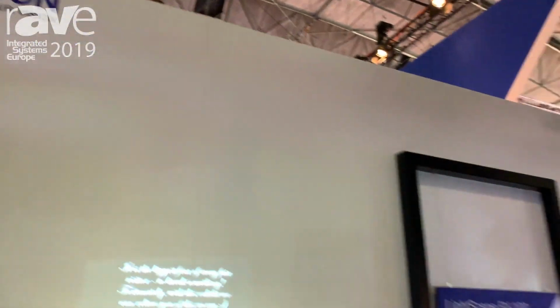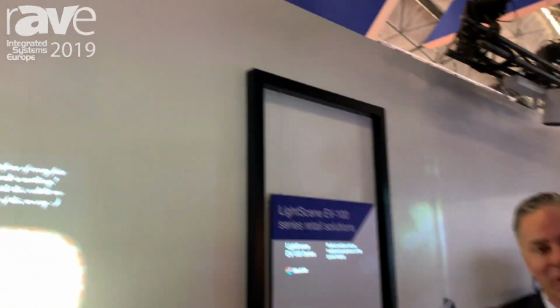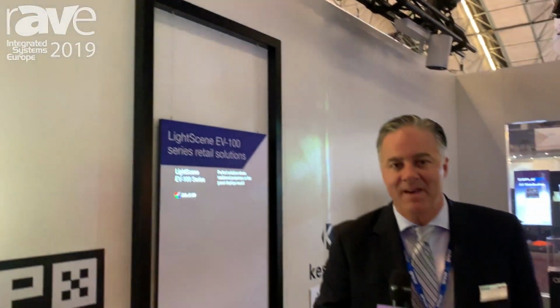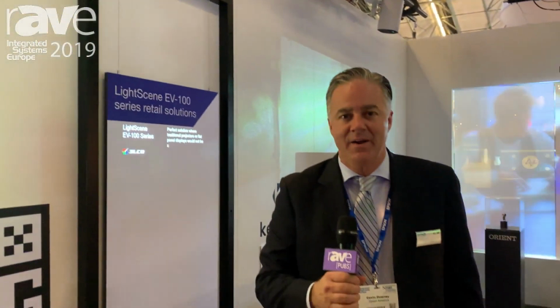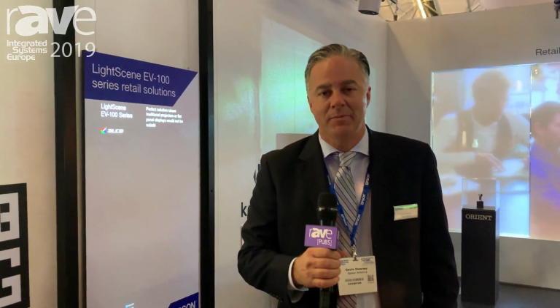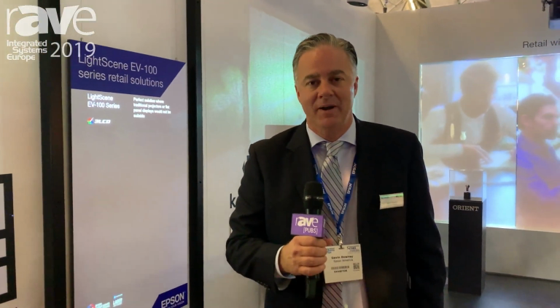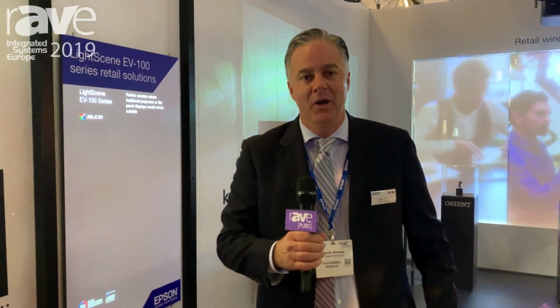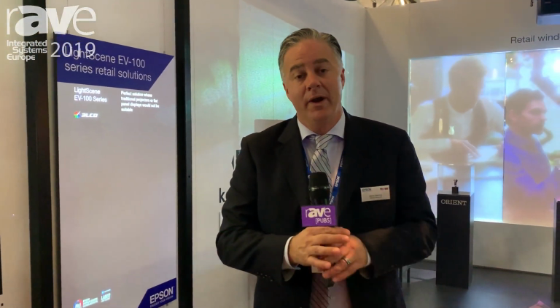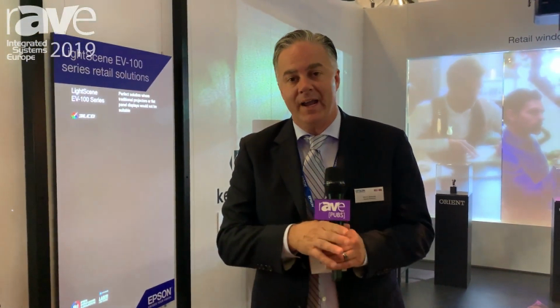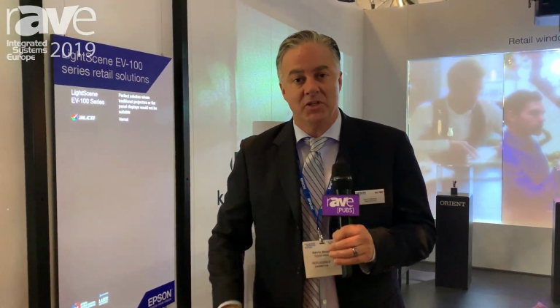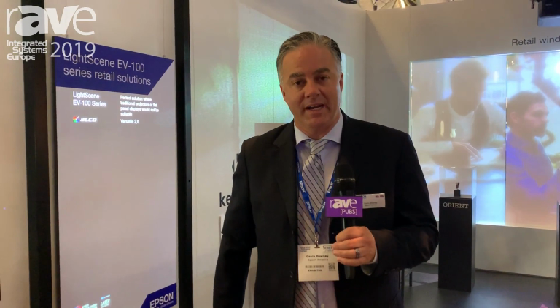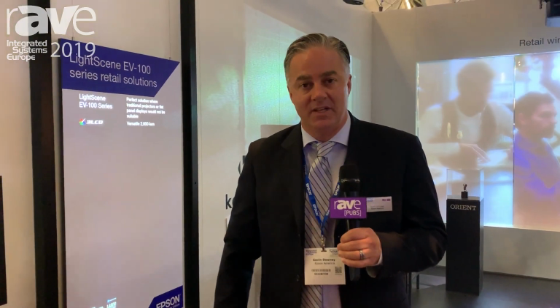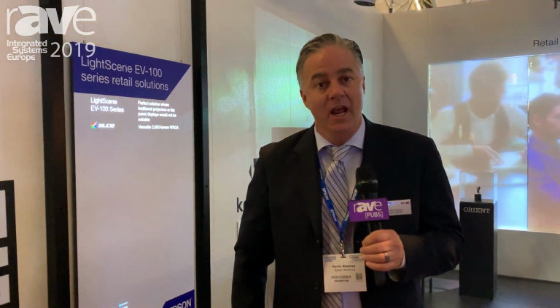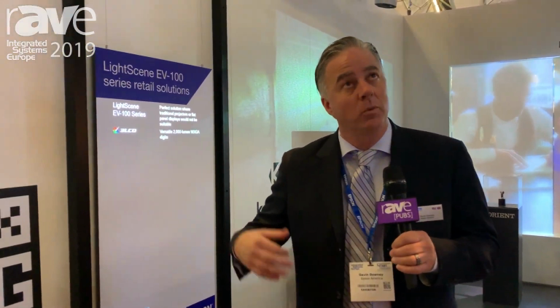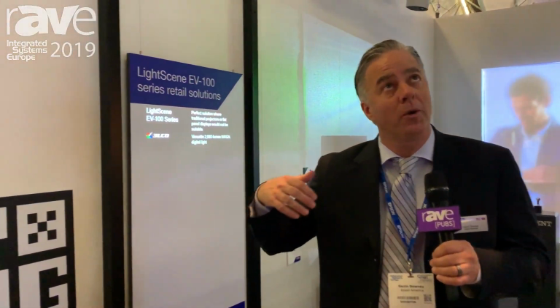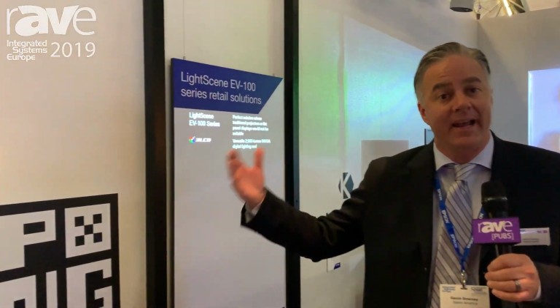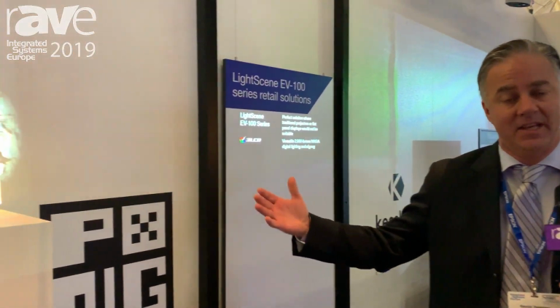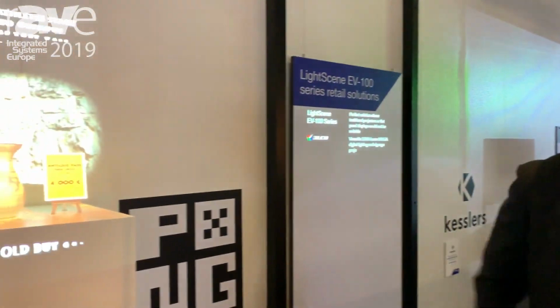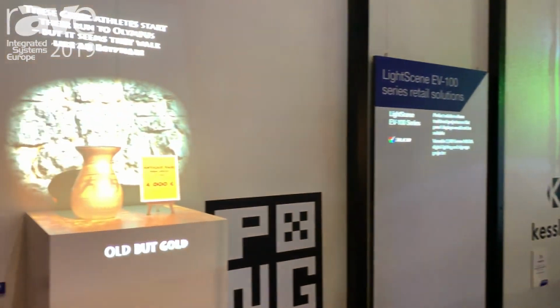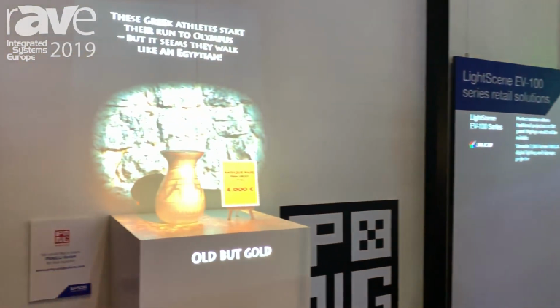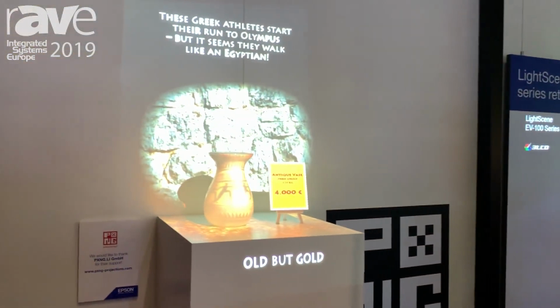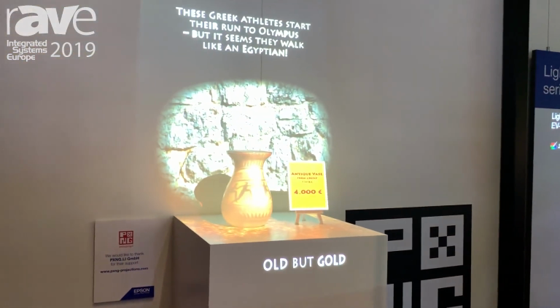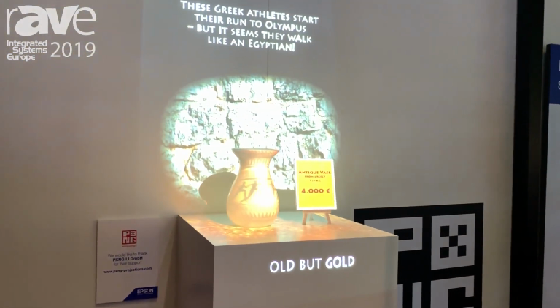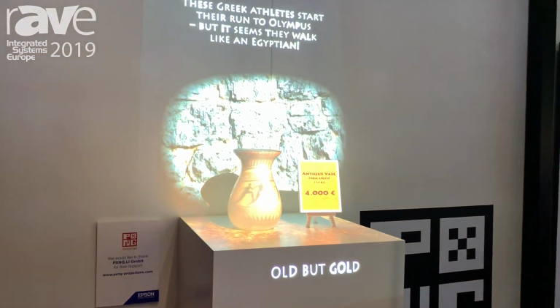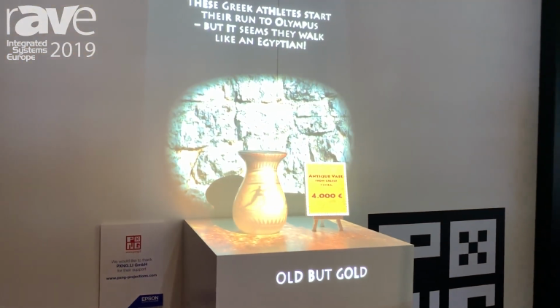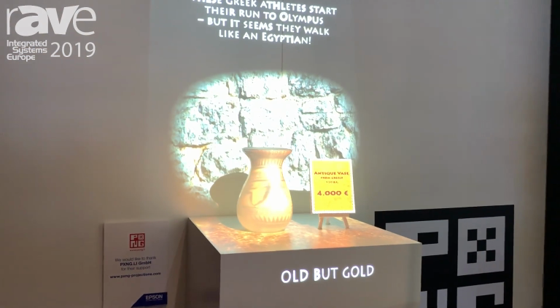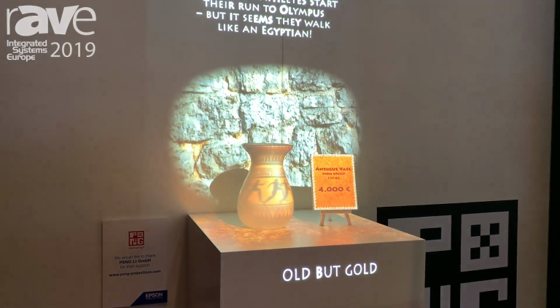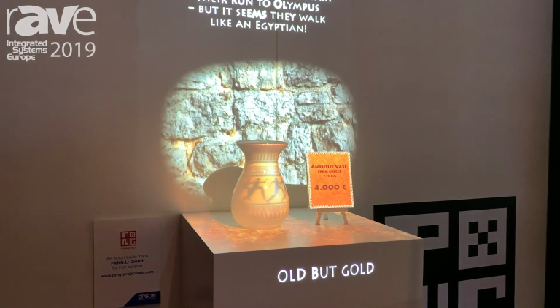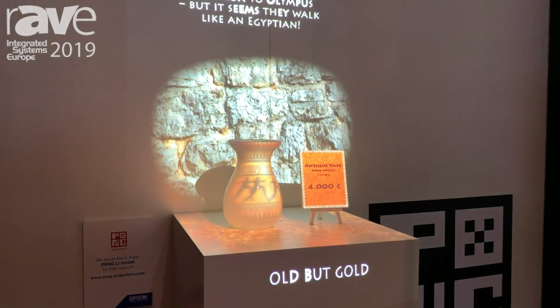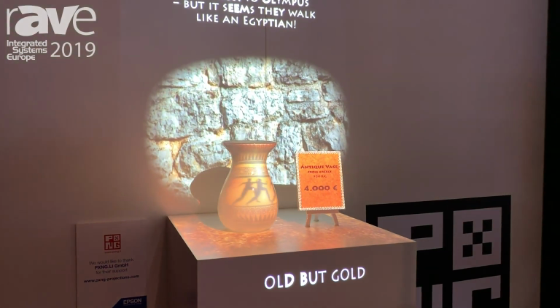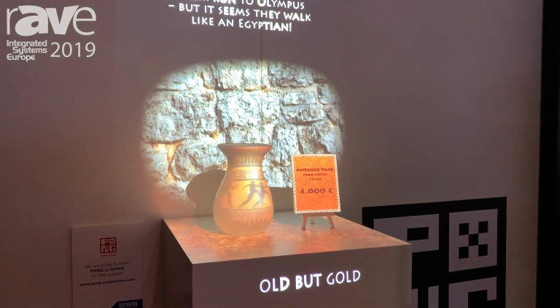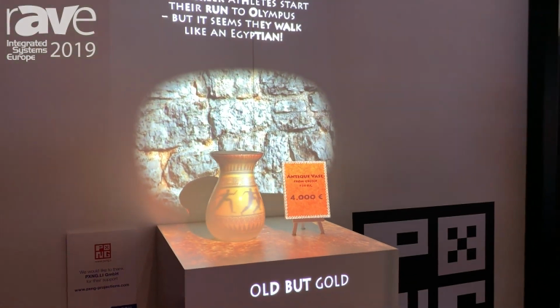Hello, I'm Gavin Downey from Epson America. We're here at ISE 2019 and we're showing LightScene, an exciting brand new platform for Epson. This is the LightScene EV100.